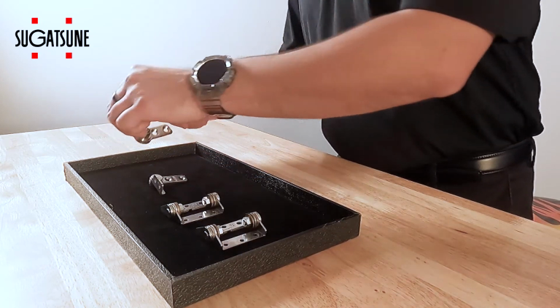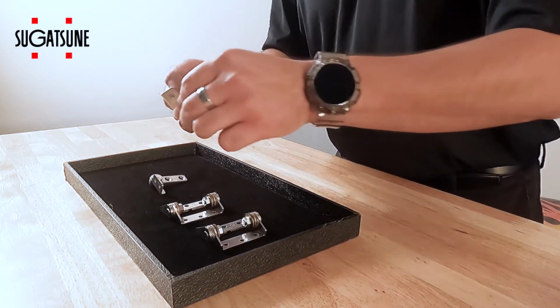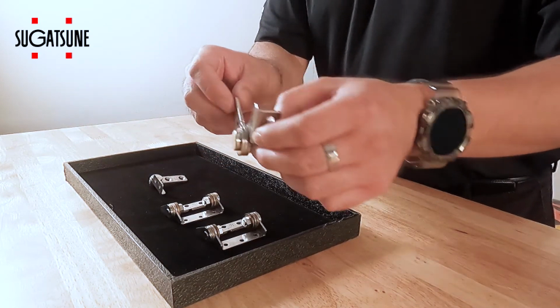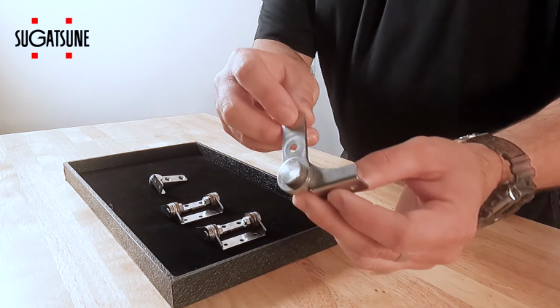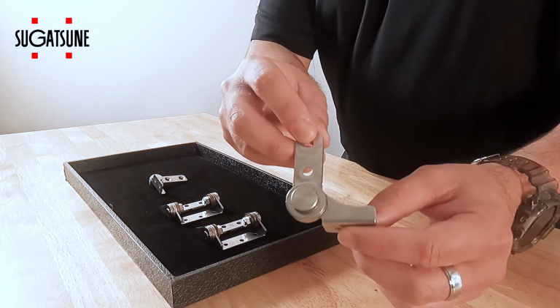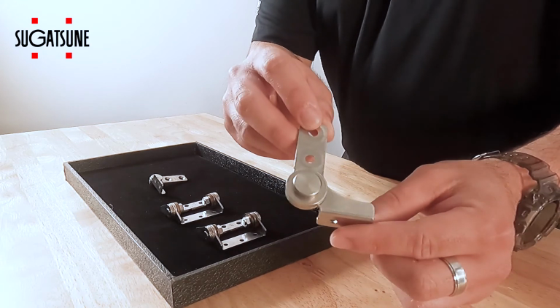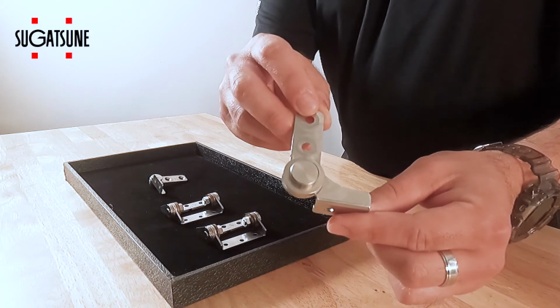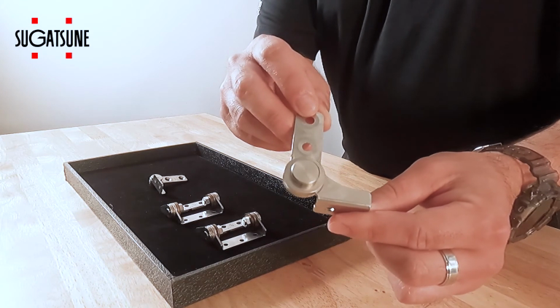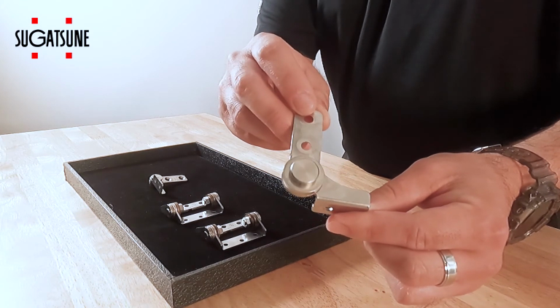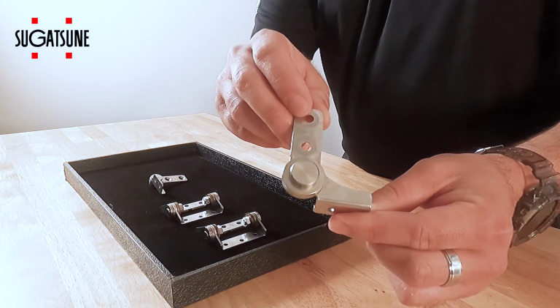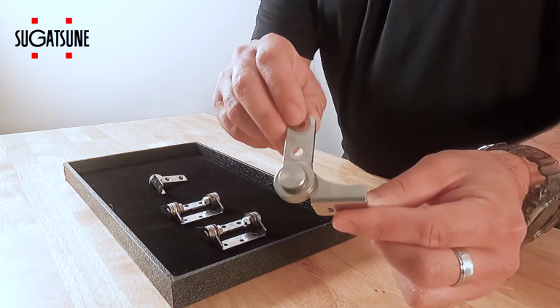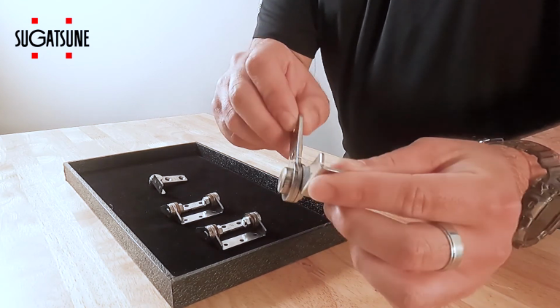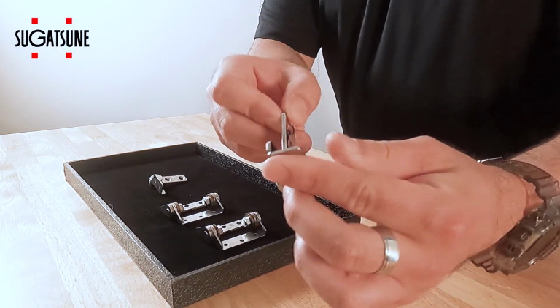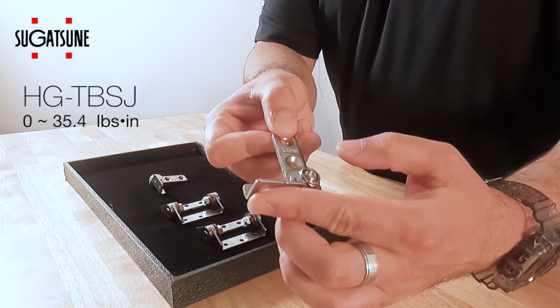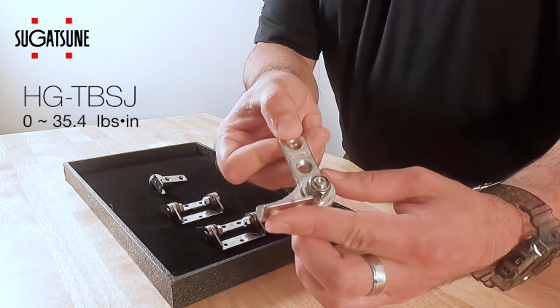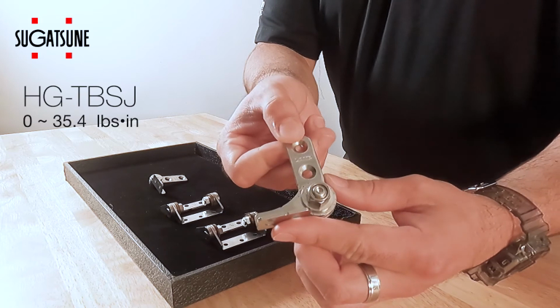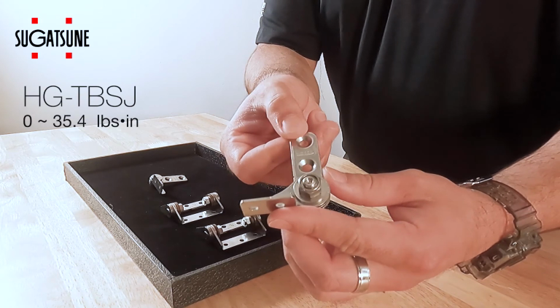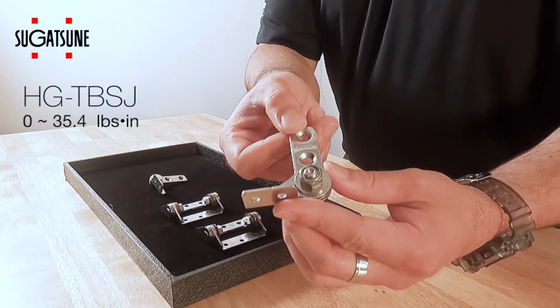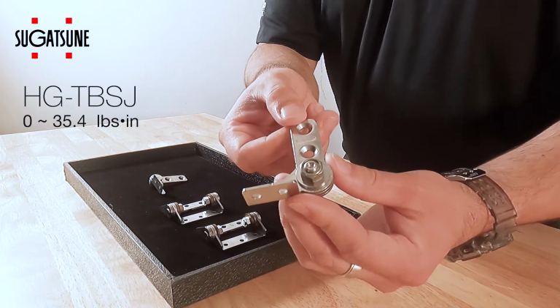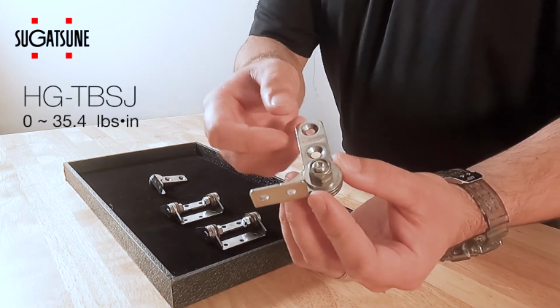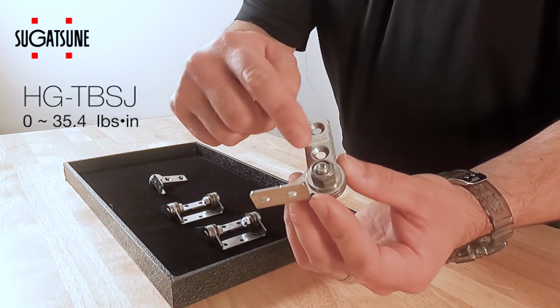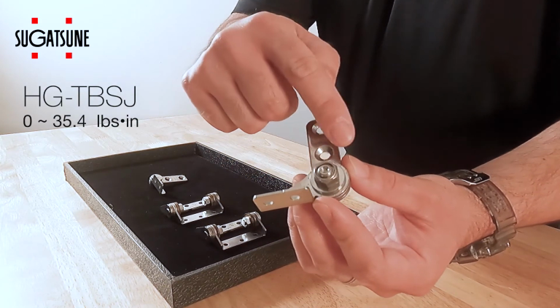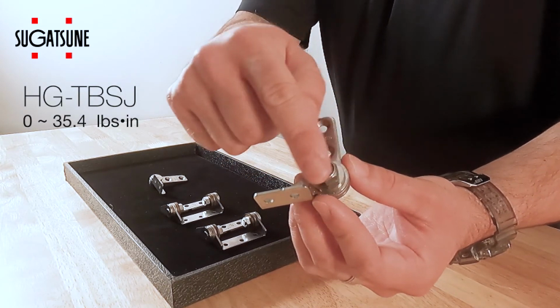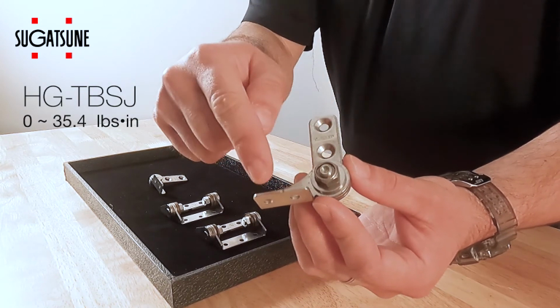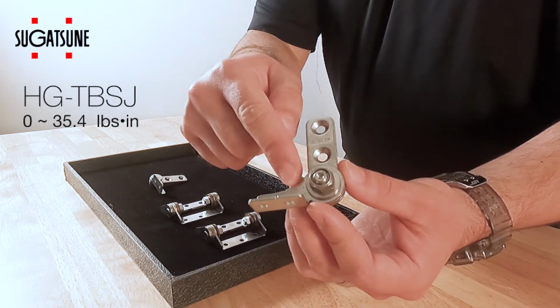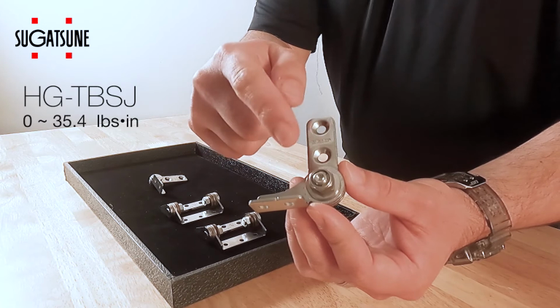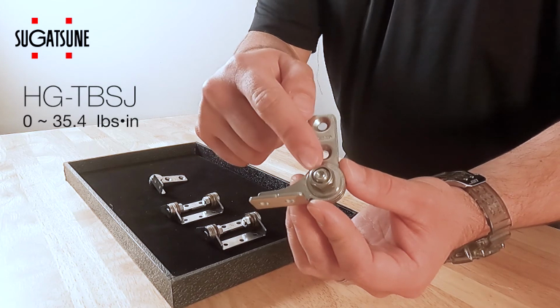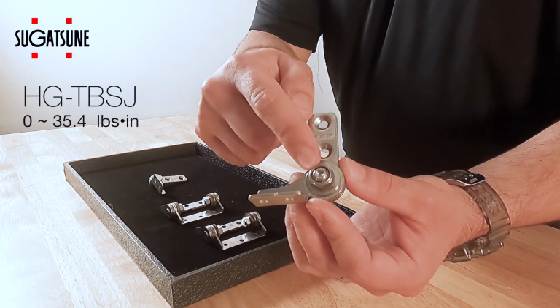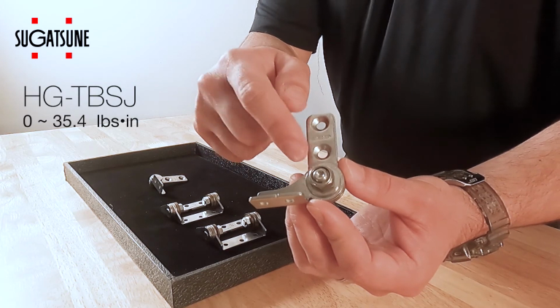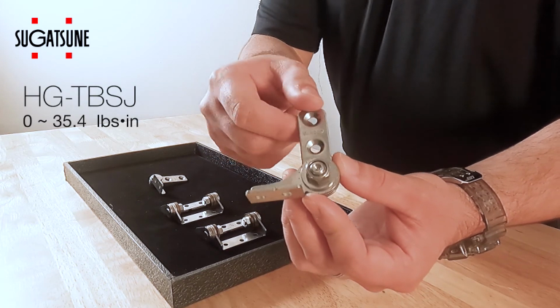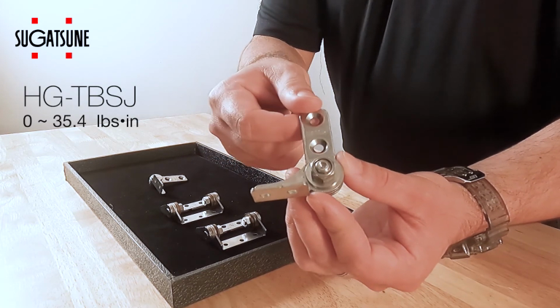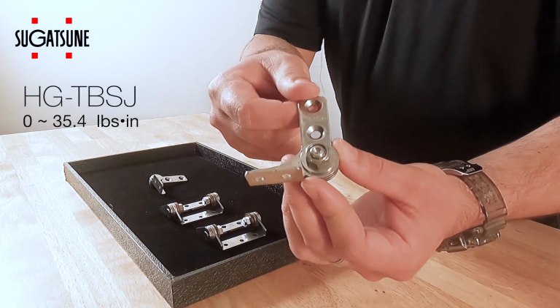The HG TBS J40 is going to be adjustable using this portion of the hinge here. It's able to be adjusted from zero to the 35.4 pounds of torque maximum.